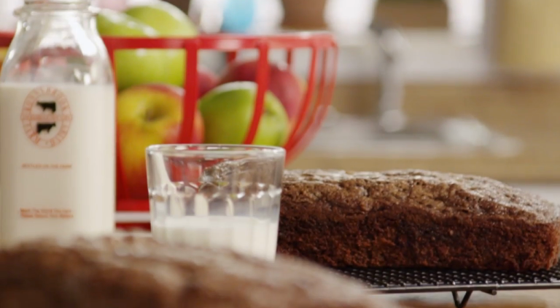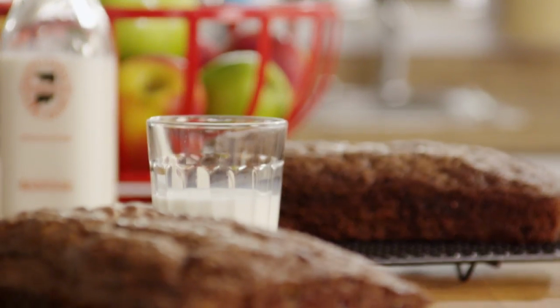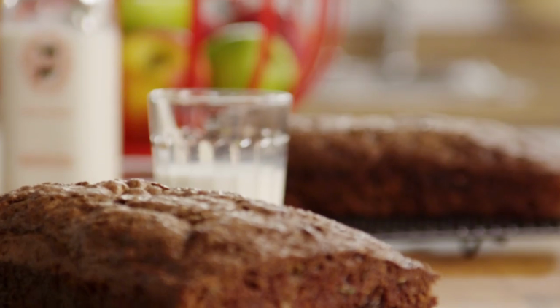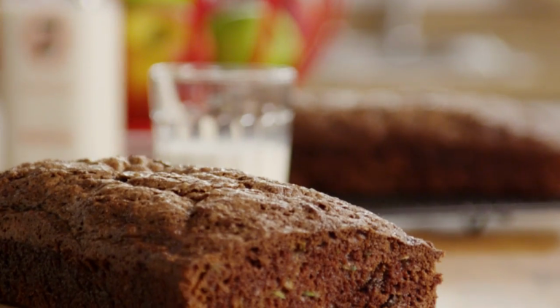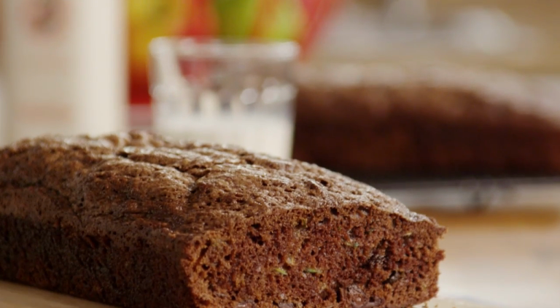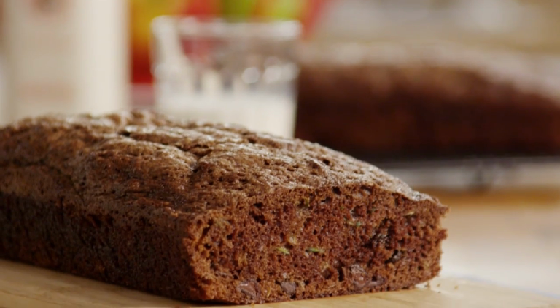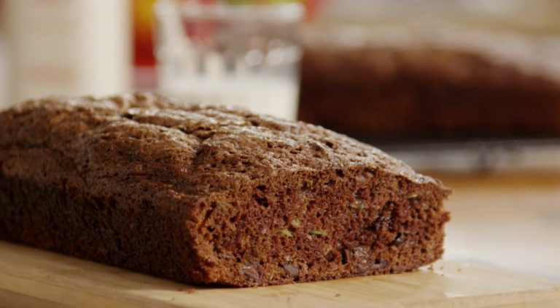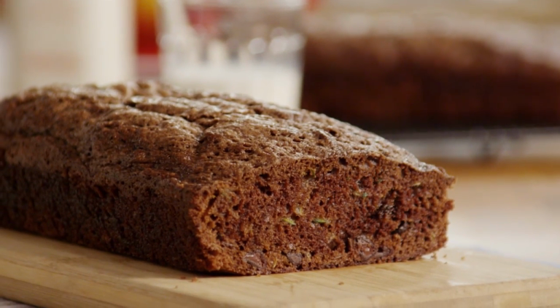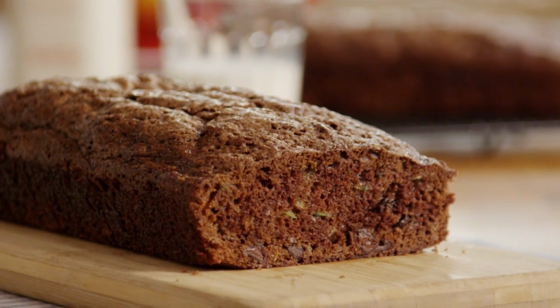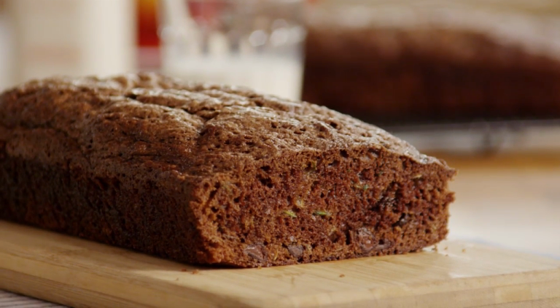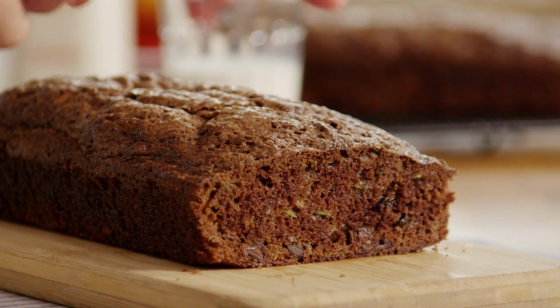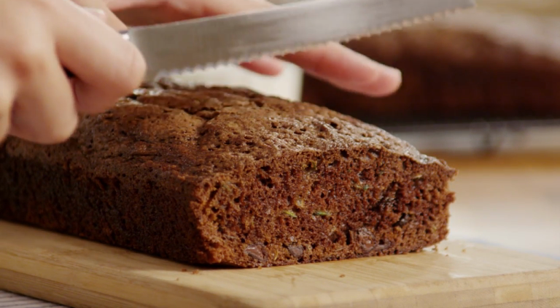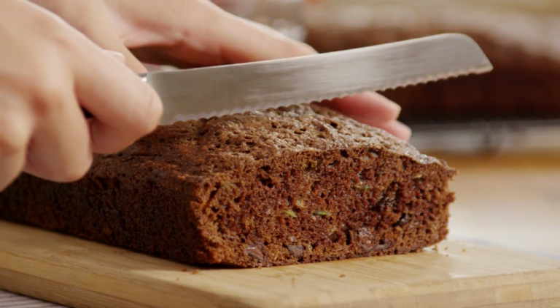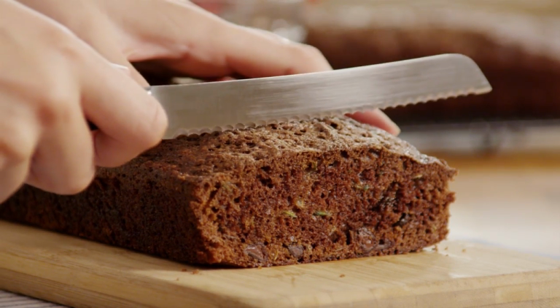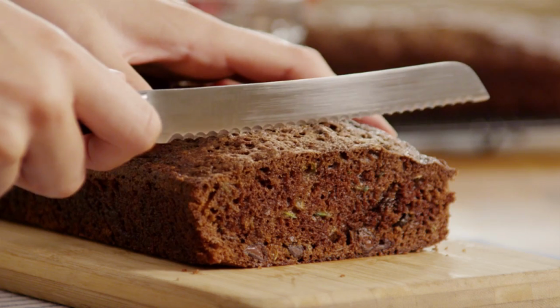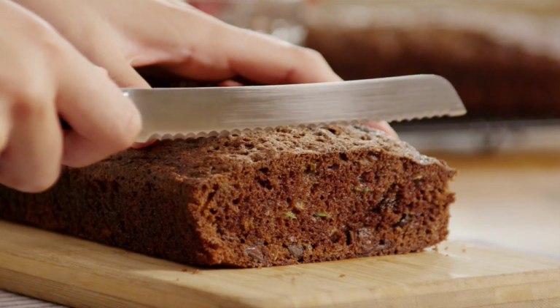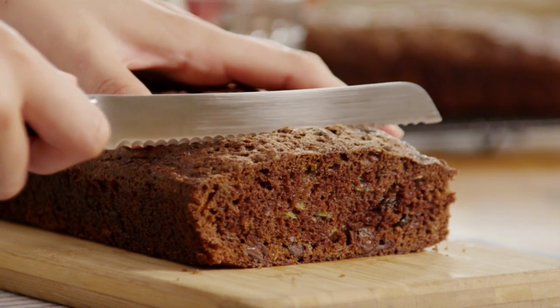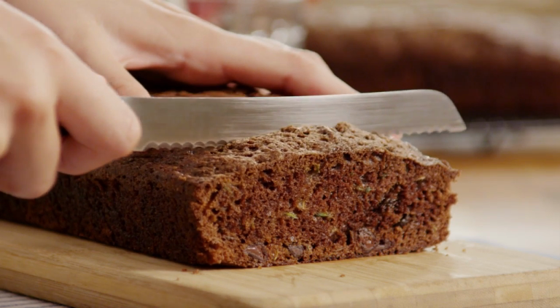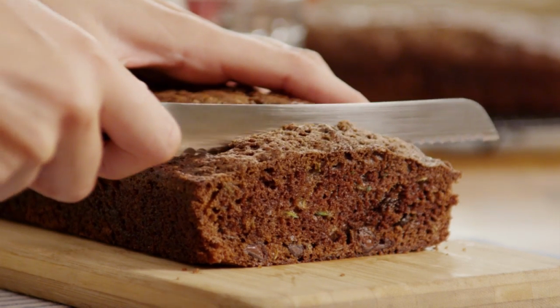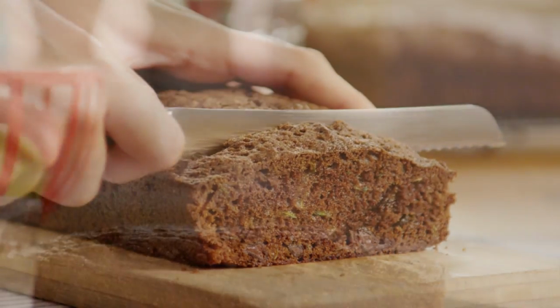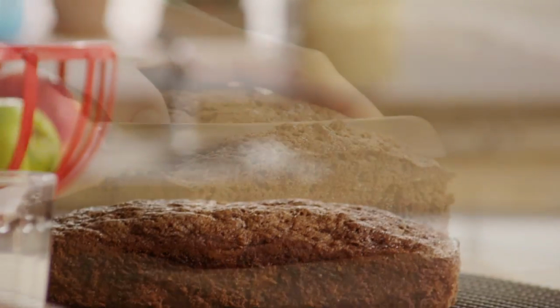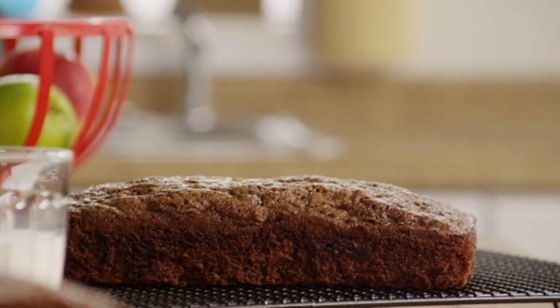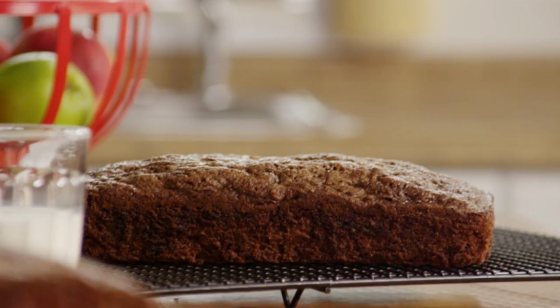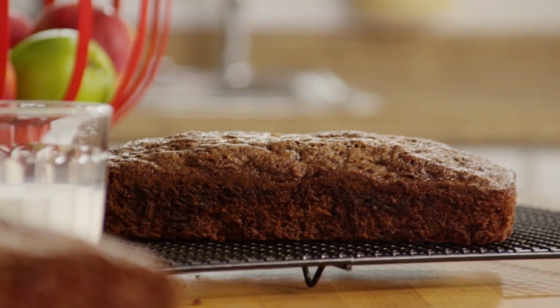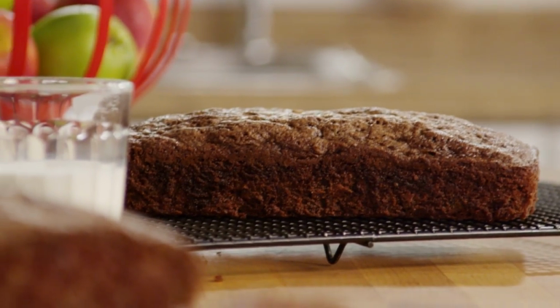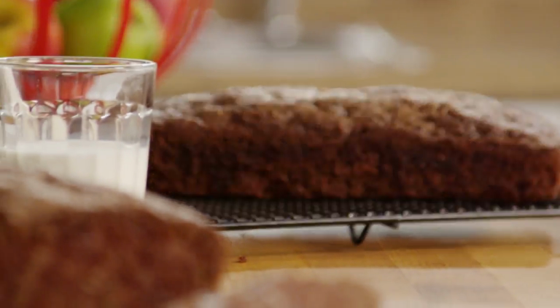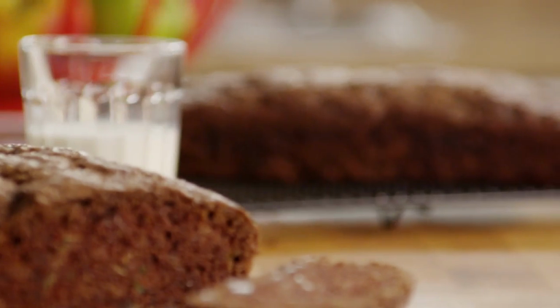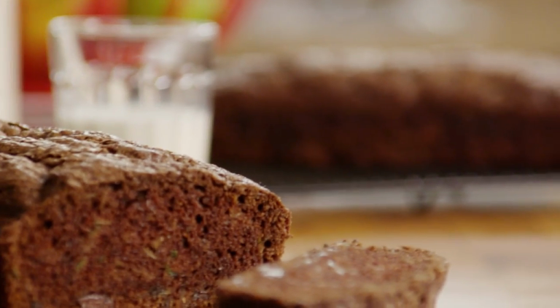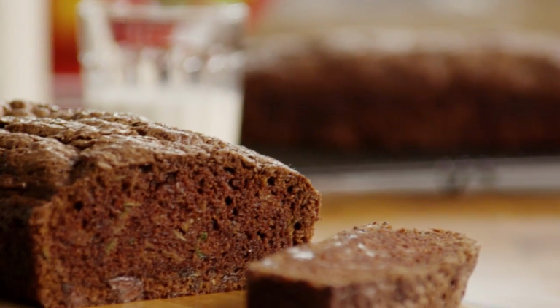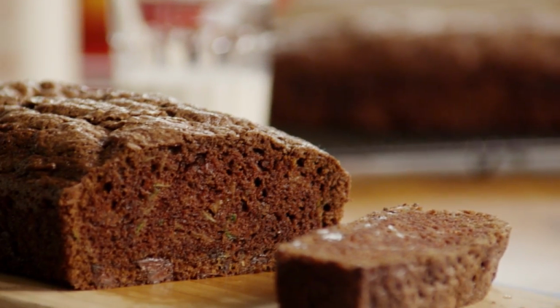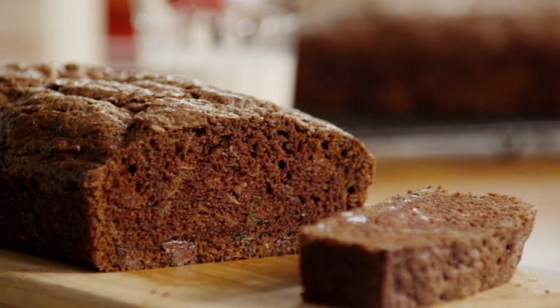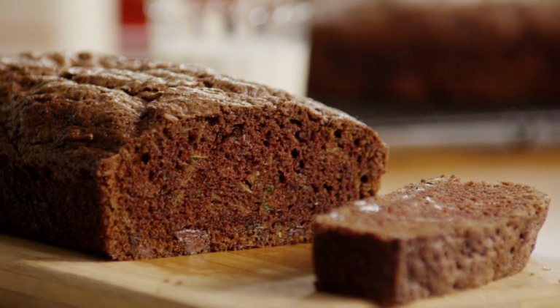Diane, the All Recipes member who submitted this chocolate zucchini bread recipe, describes it as a moist, scrumptious bread with chocolate and spices that even the kids will love. It's a great way to use up all those extra zucchinis in your garden. Thanks for sharing.